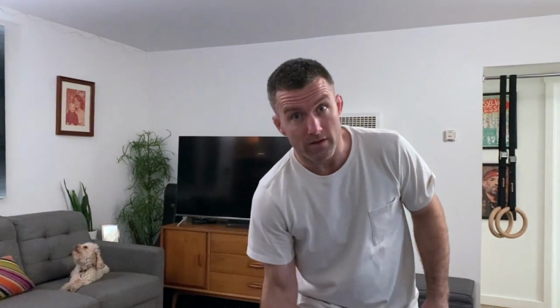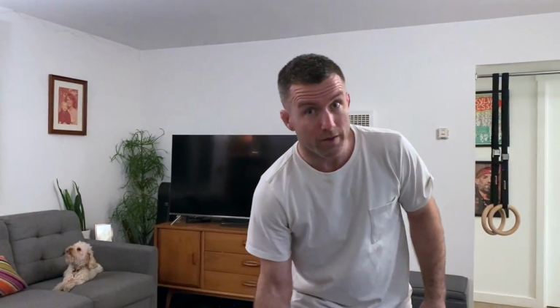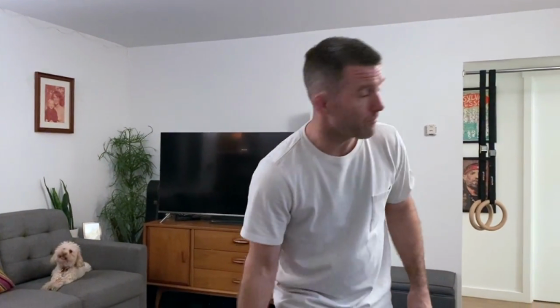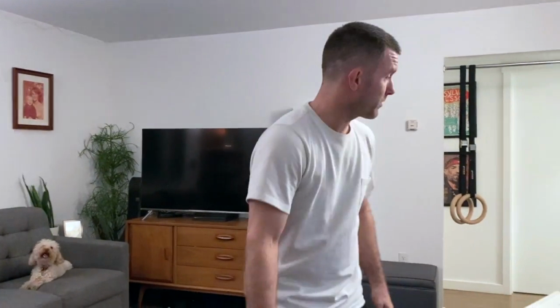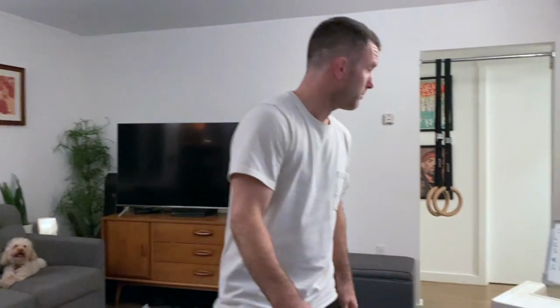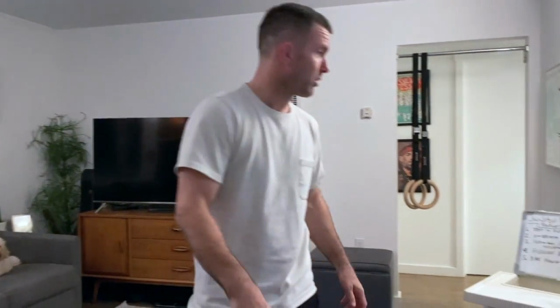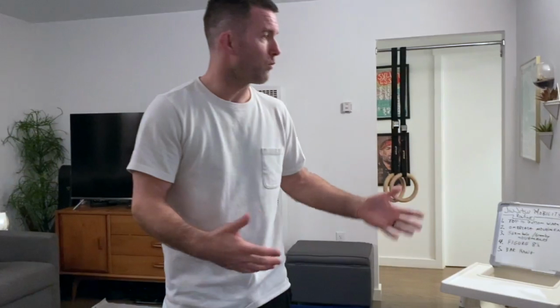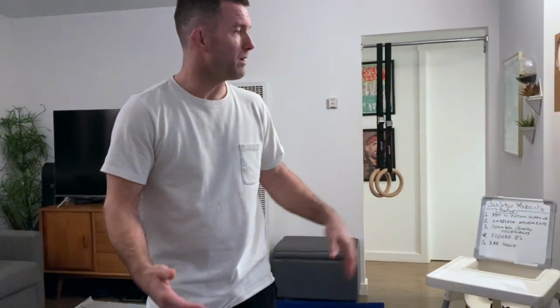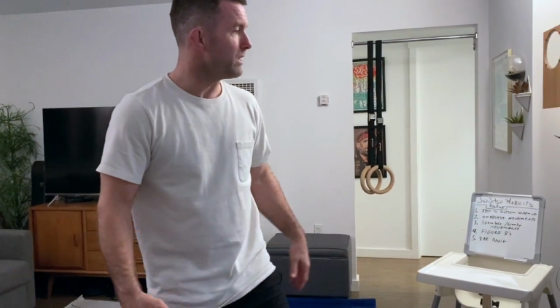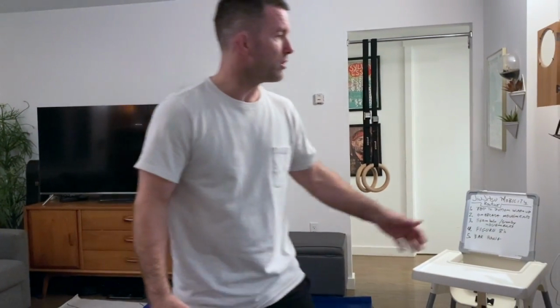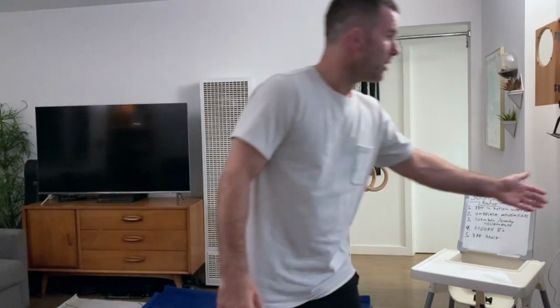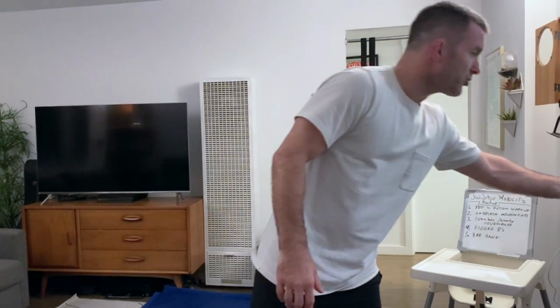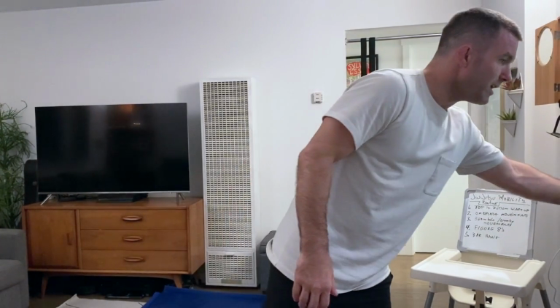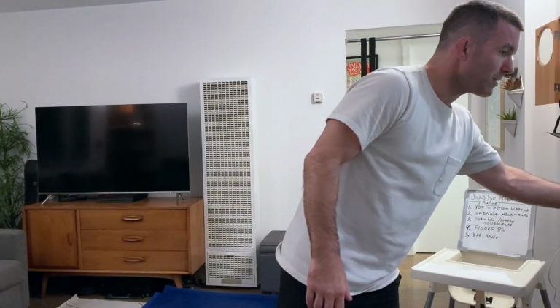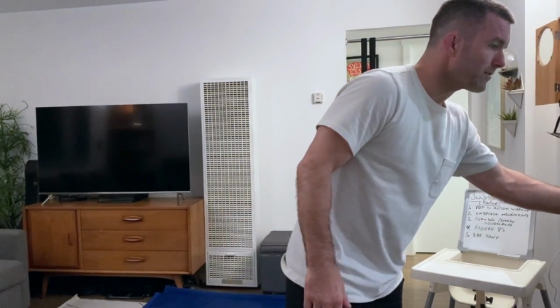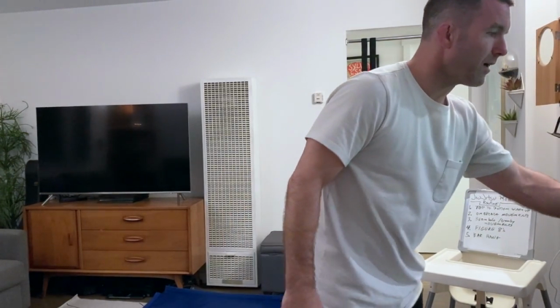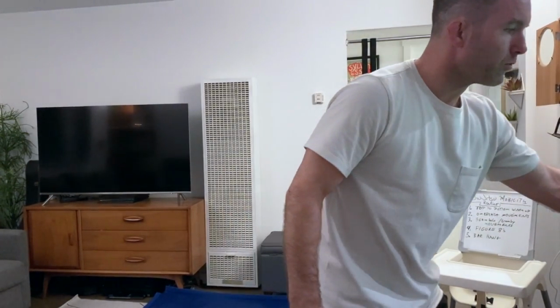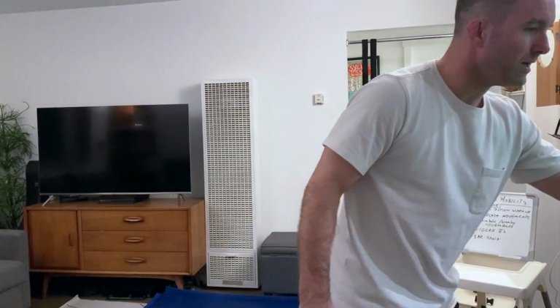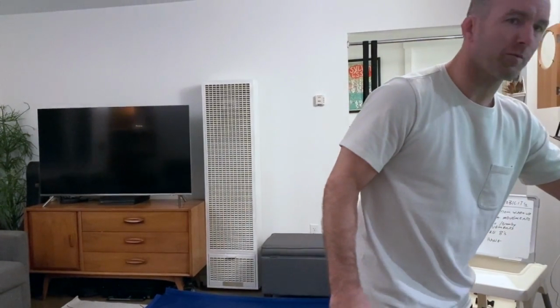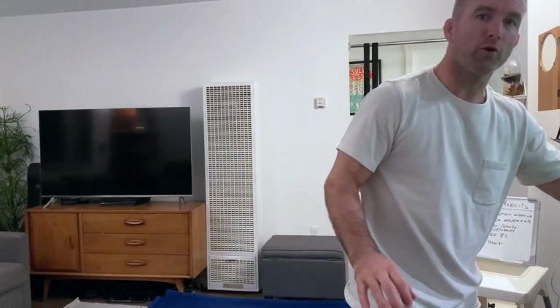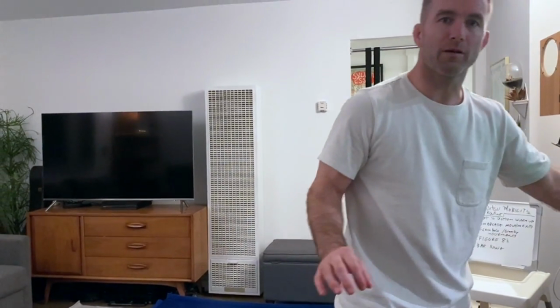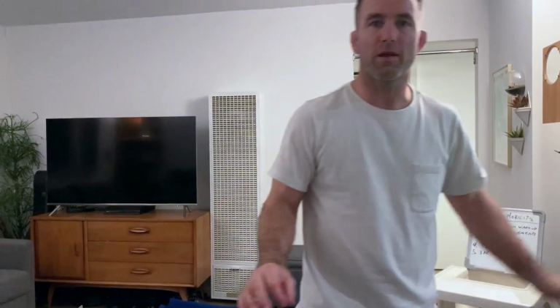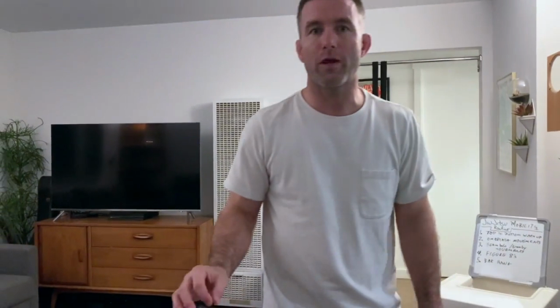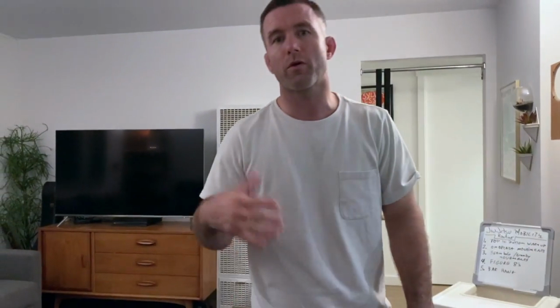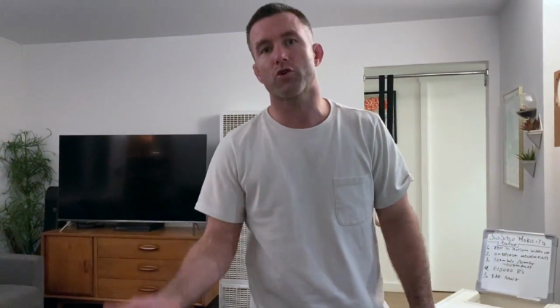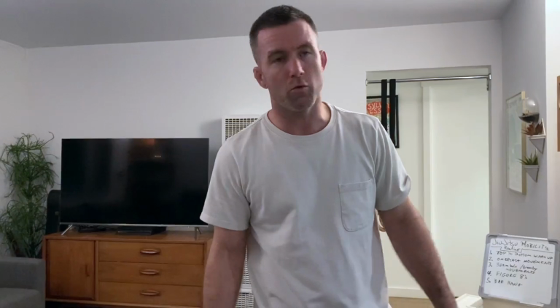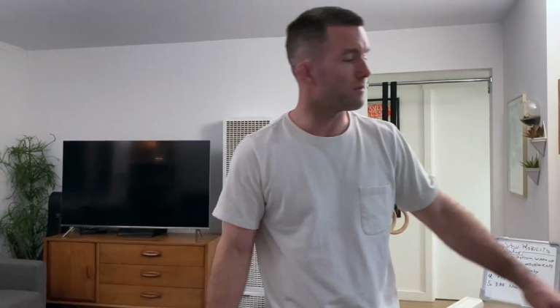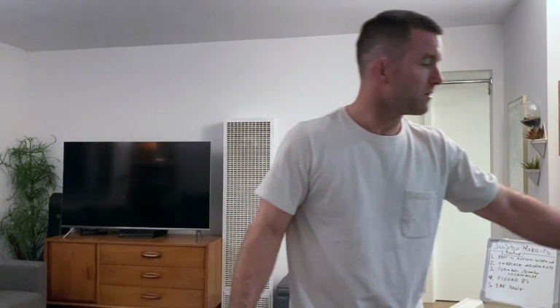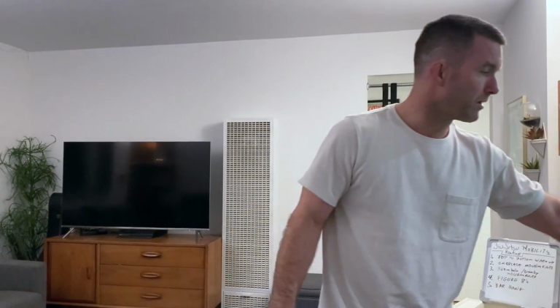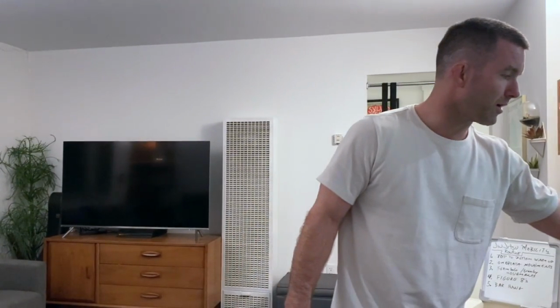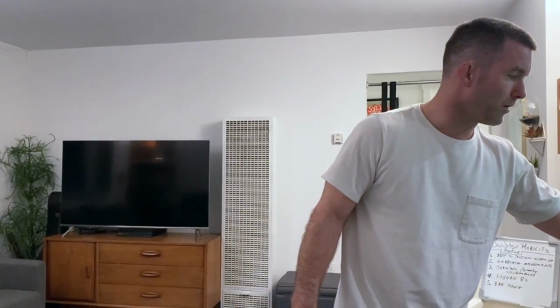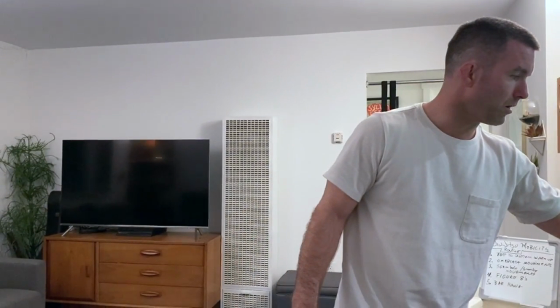We're going to do it for one minute each. It's a five-minute routine. There's going to be a 30-second break in between where I'll show movements. So here we go, just kind of follow along.